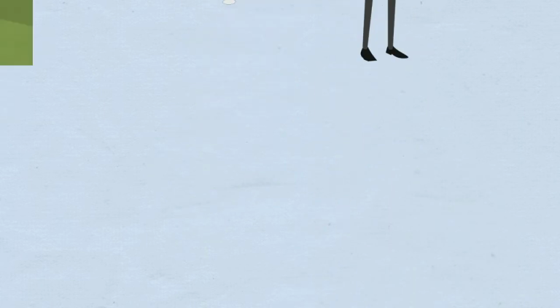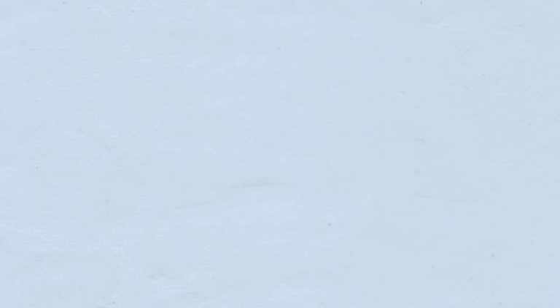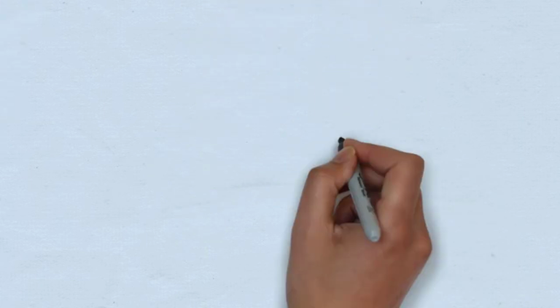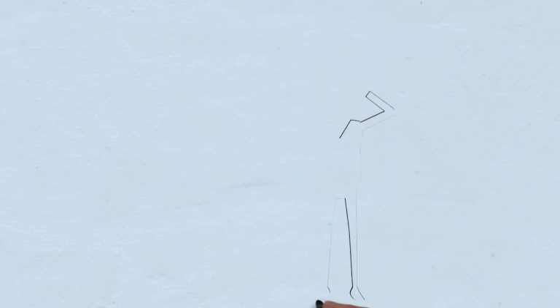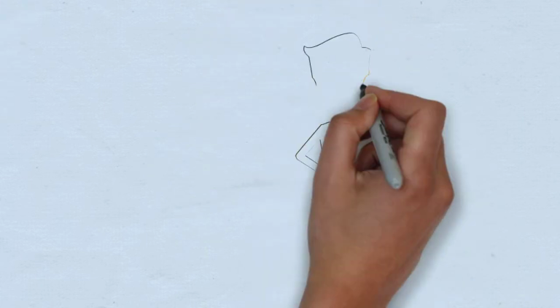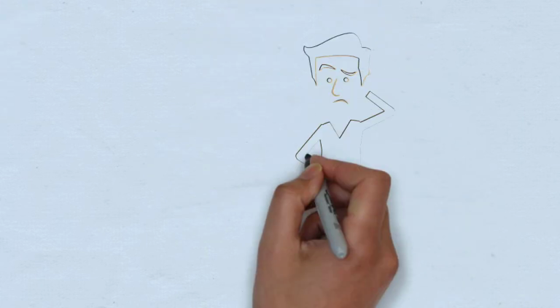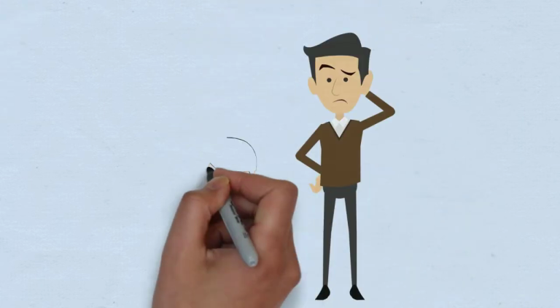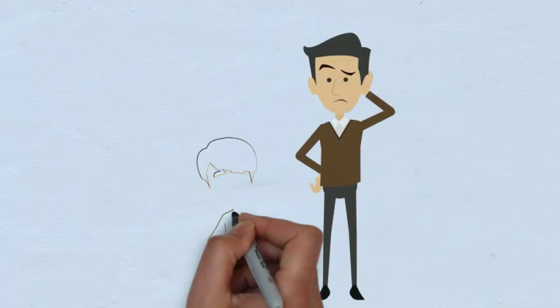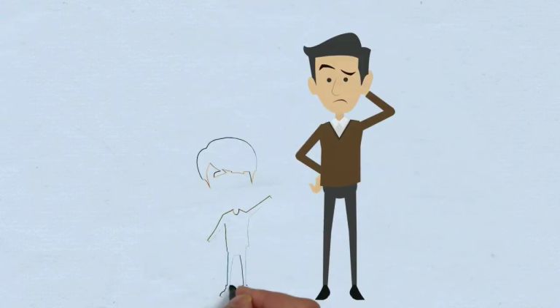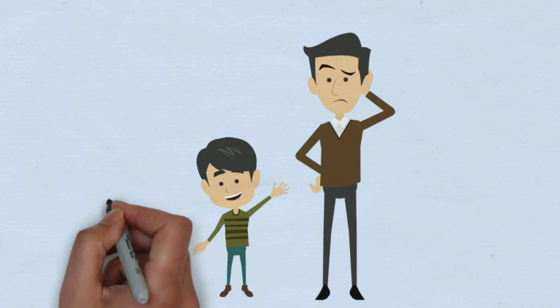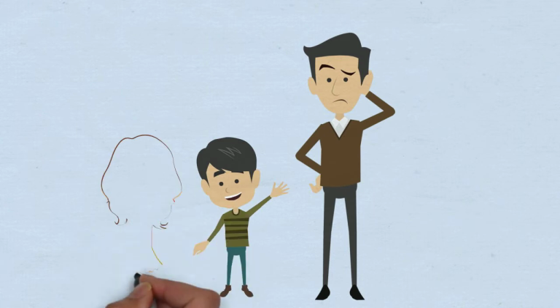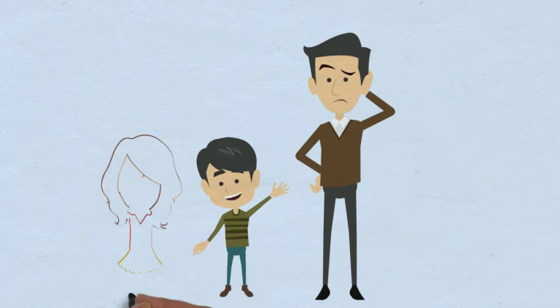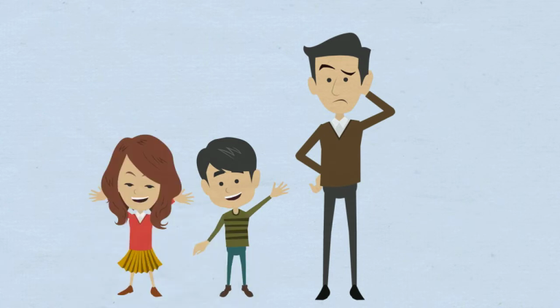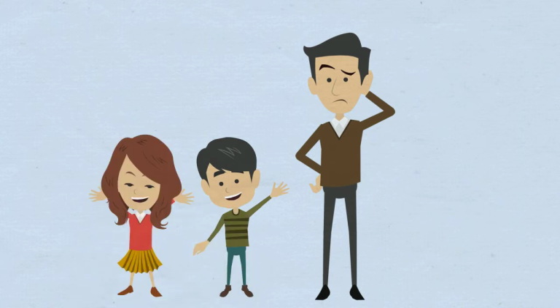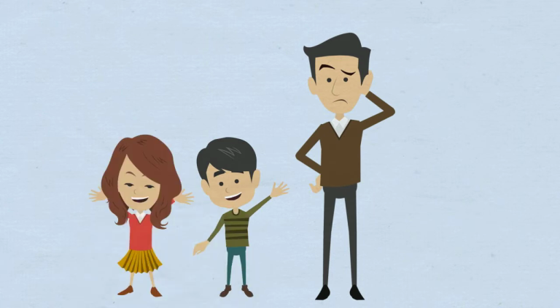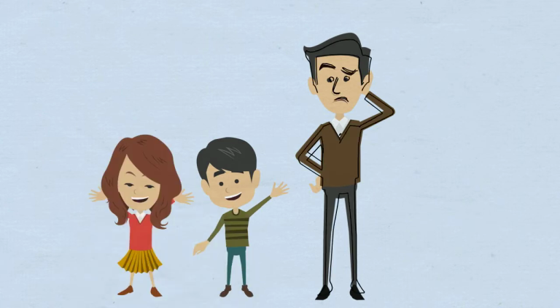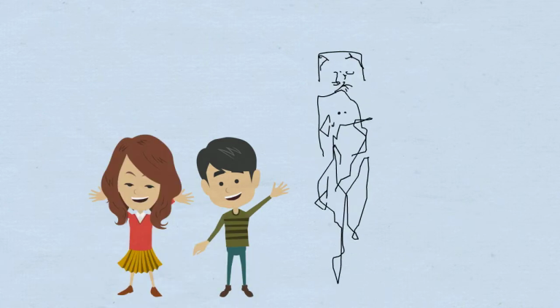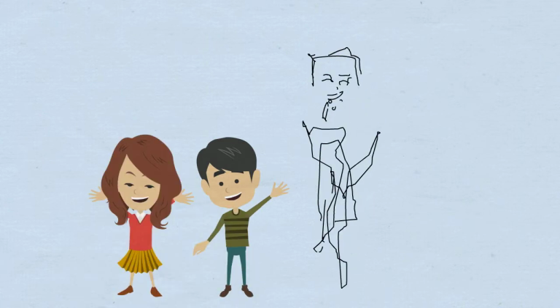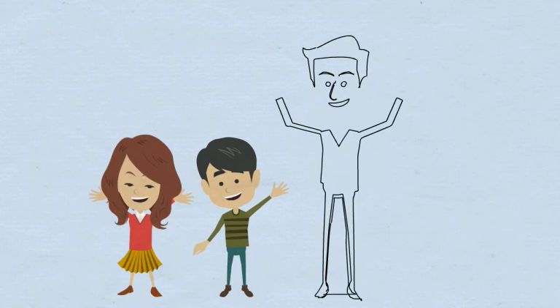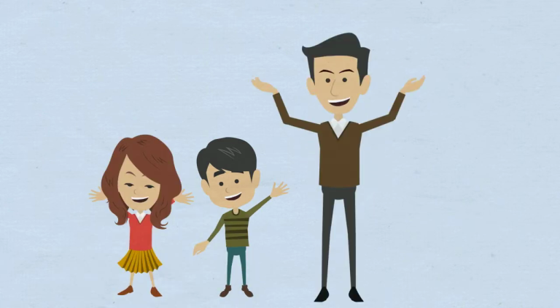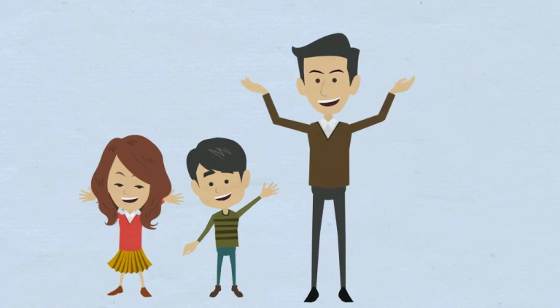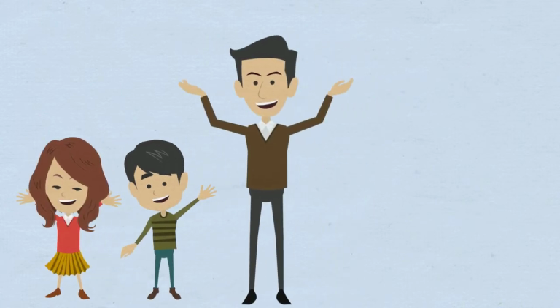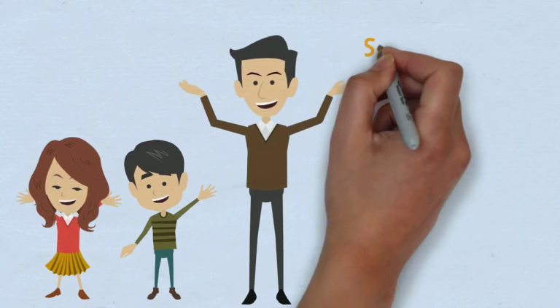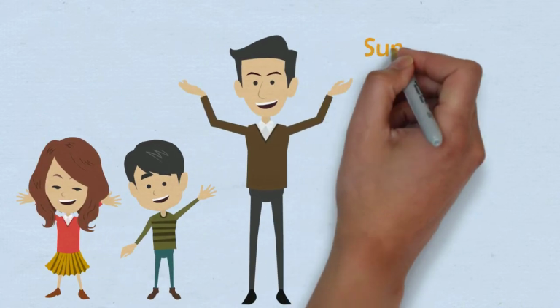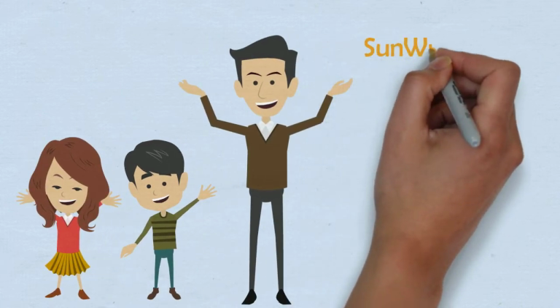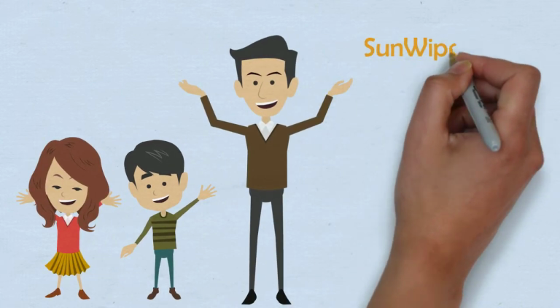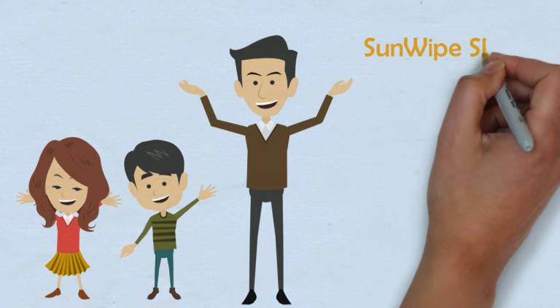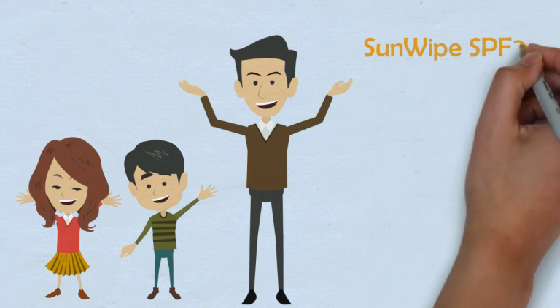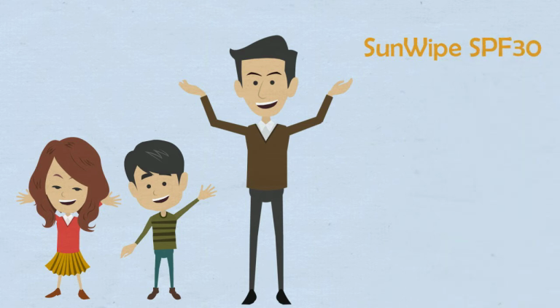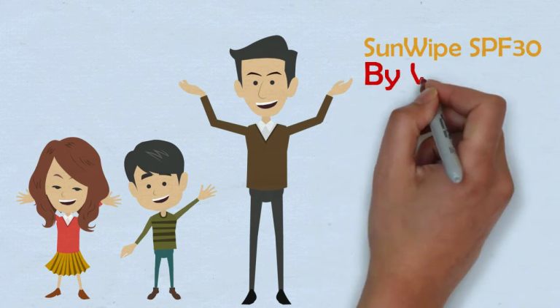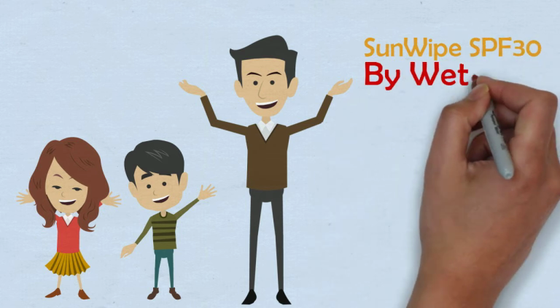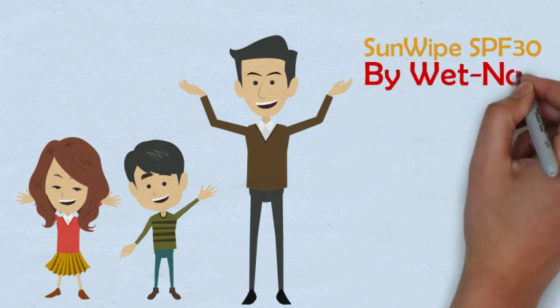Imagine you could get yourself and your kids protected with just a wipe. You can stop dreaming — we introduce to you the Sun Wipe SPF 30 by WetNap.